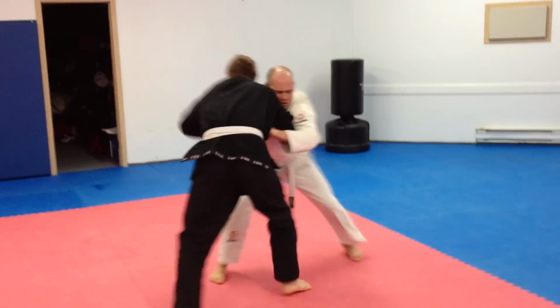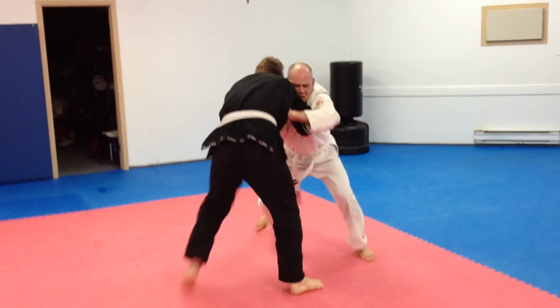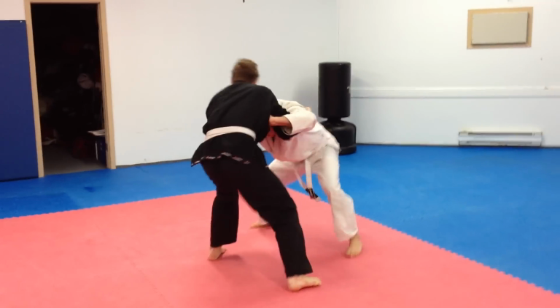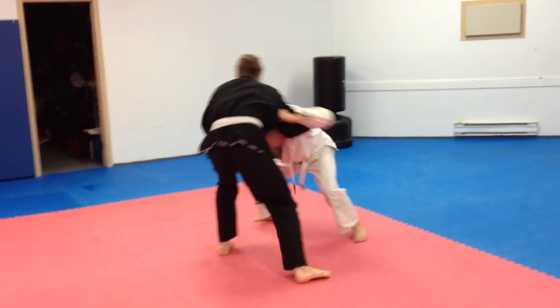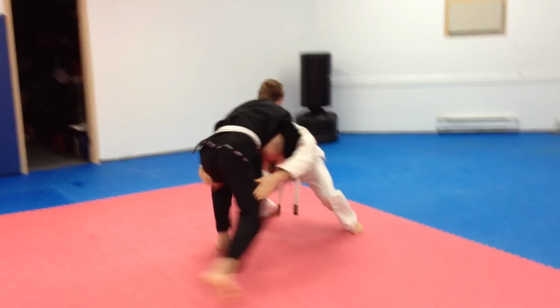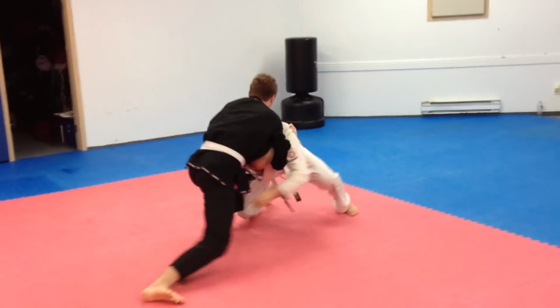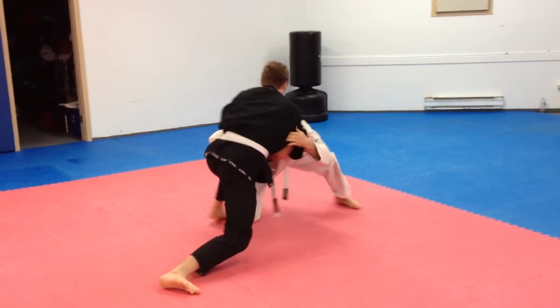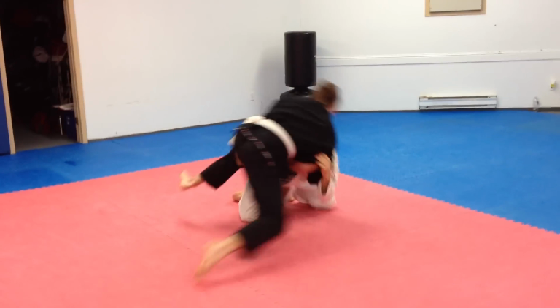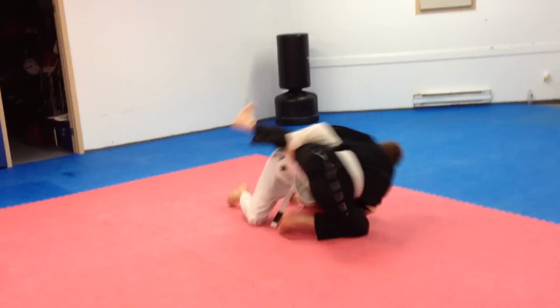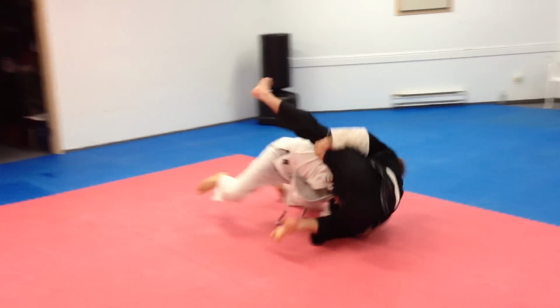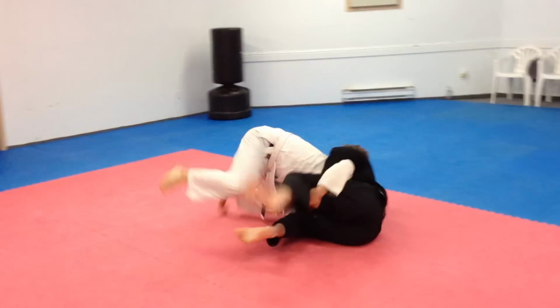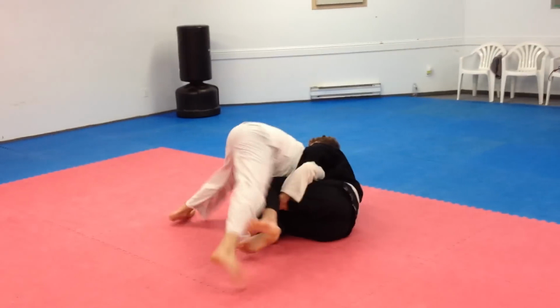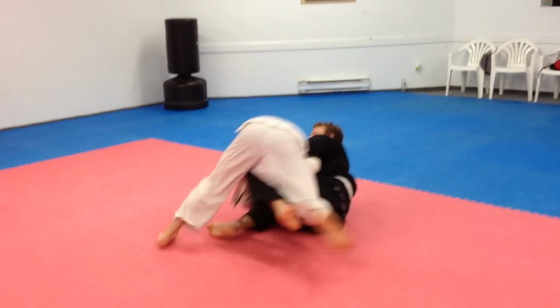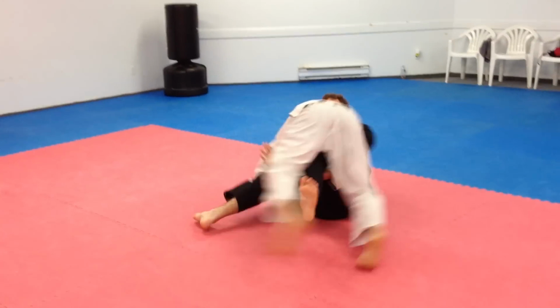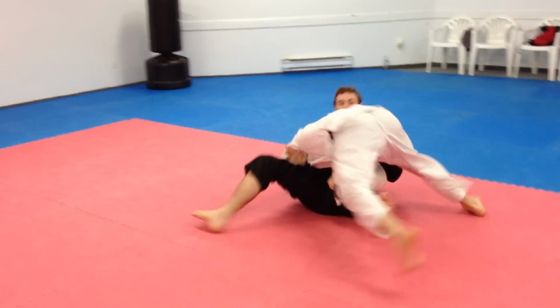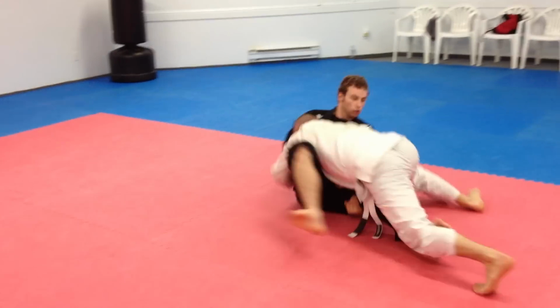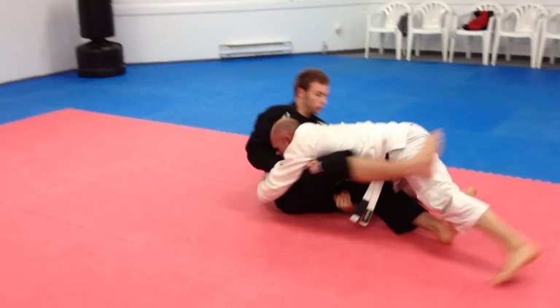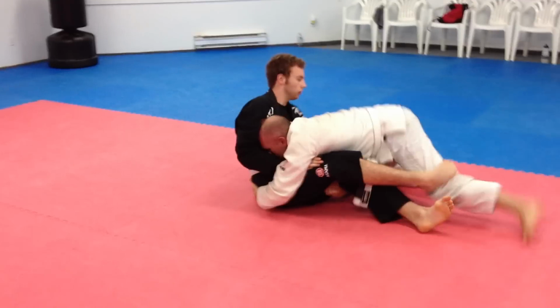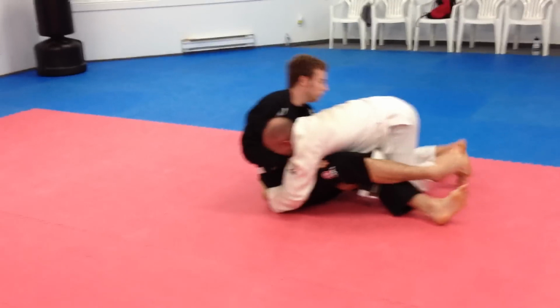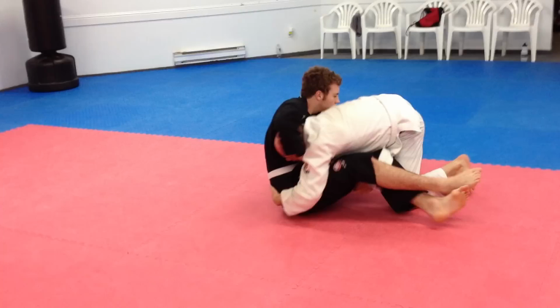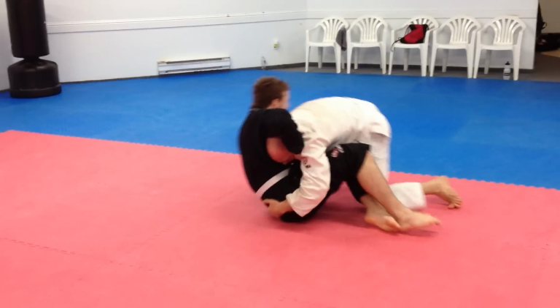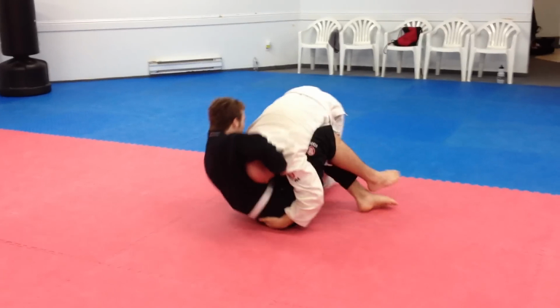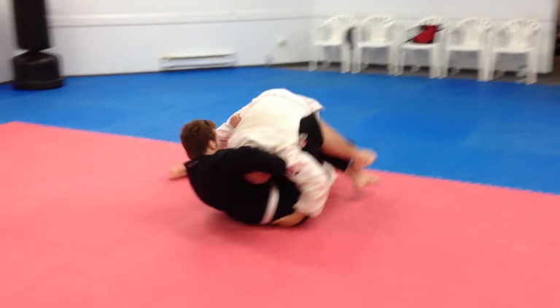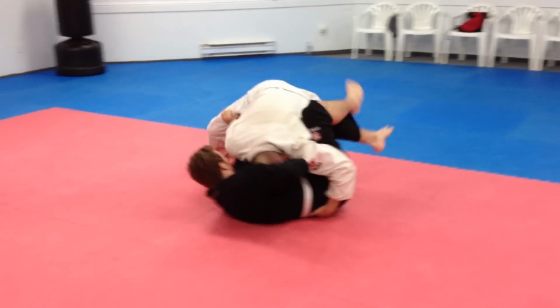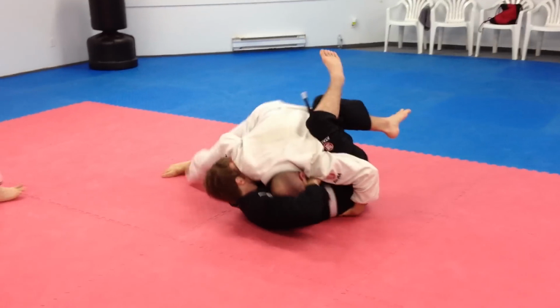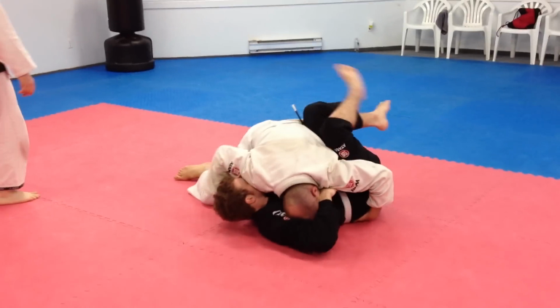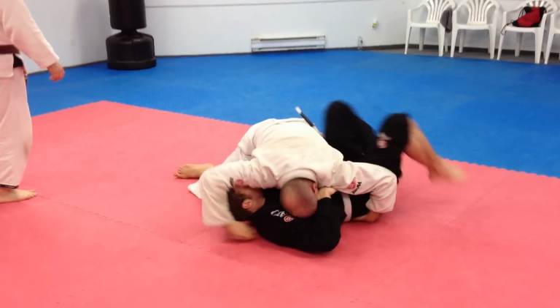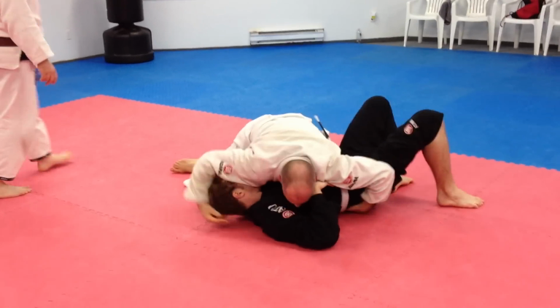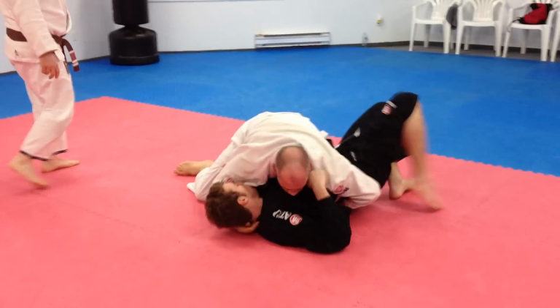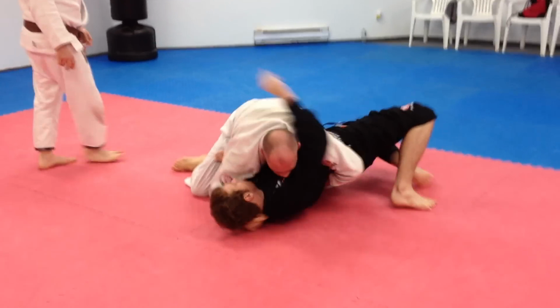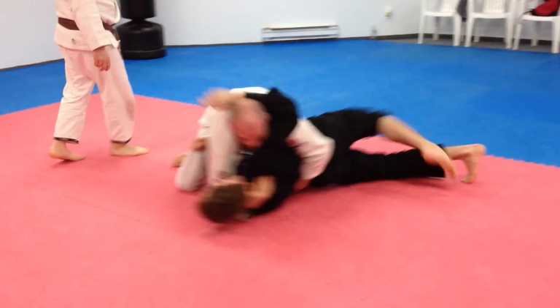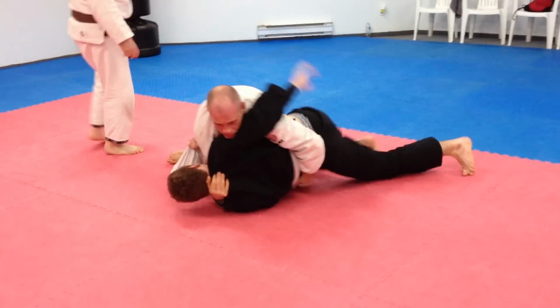Watch your base. There you go. You've got to move, Max. Regard, regard, regard. Don't stop. Move. Close.